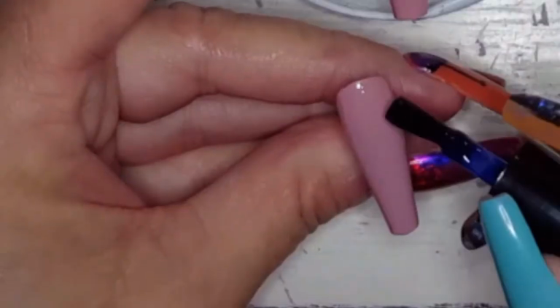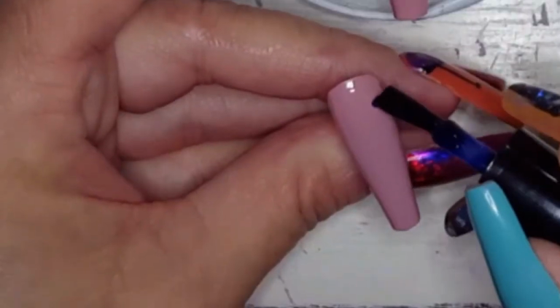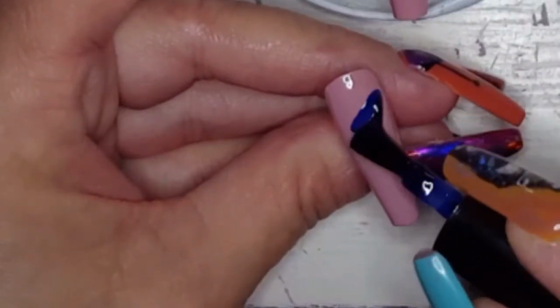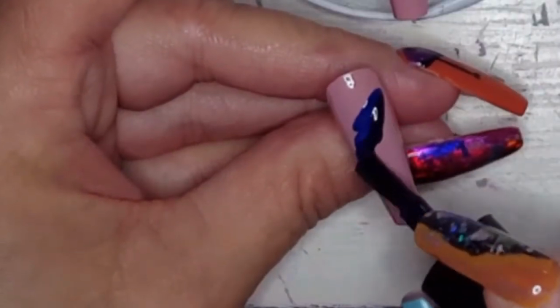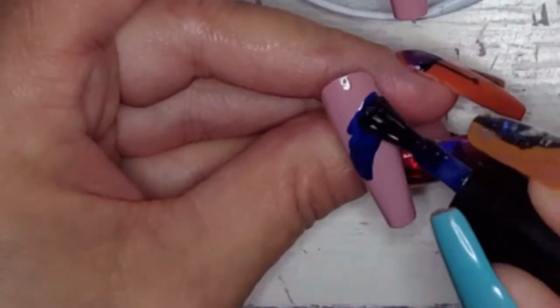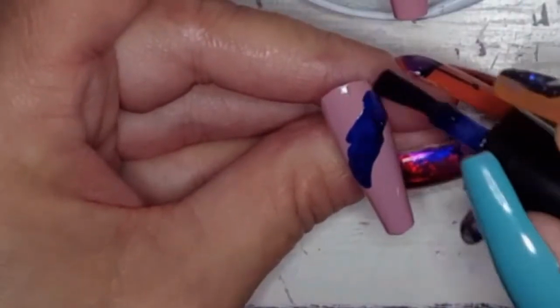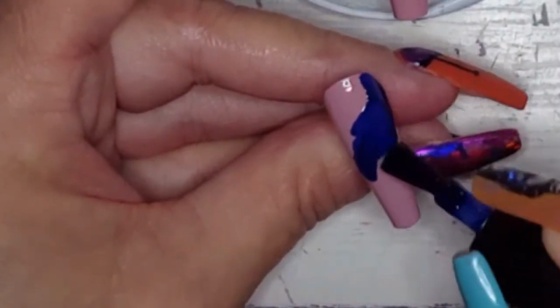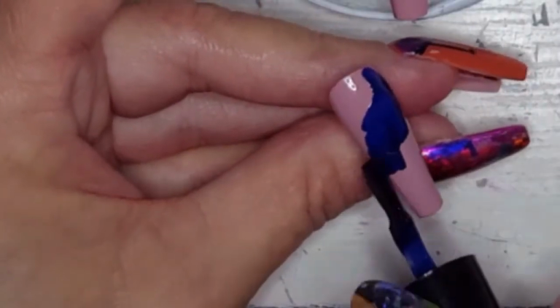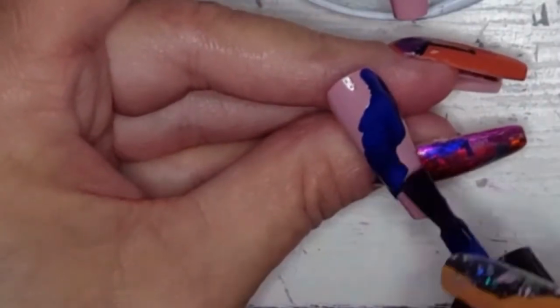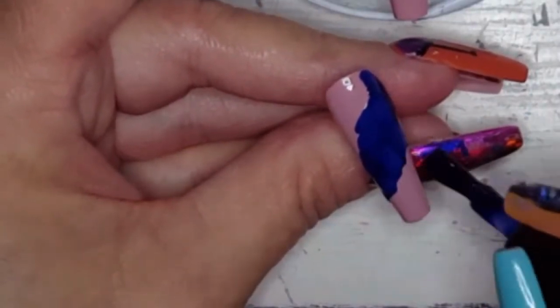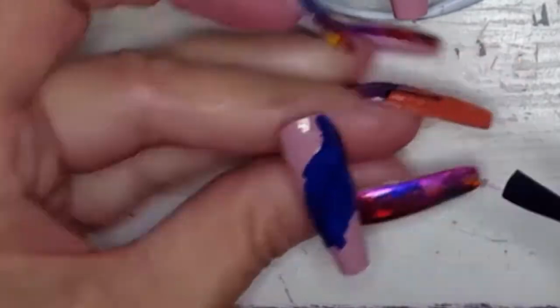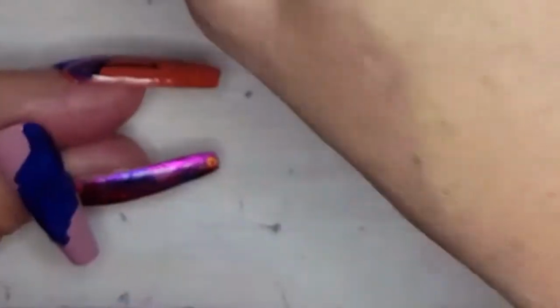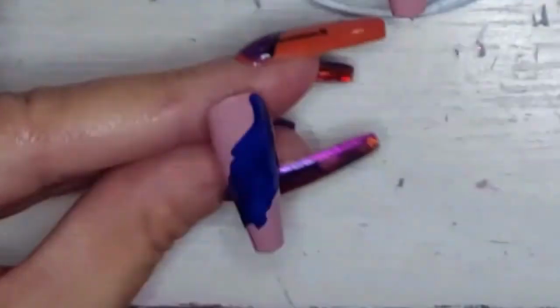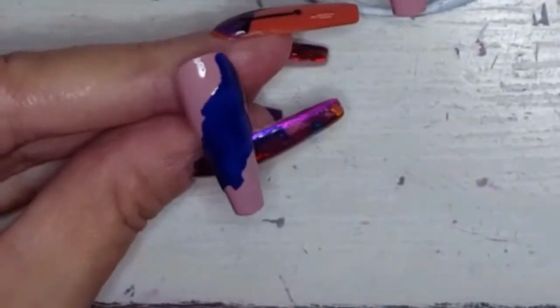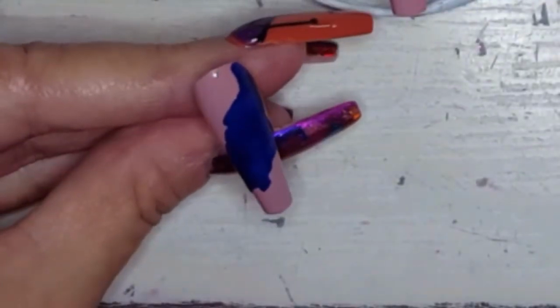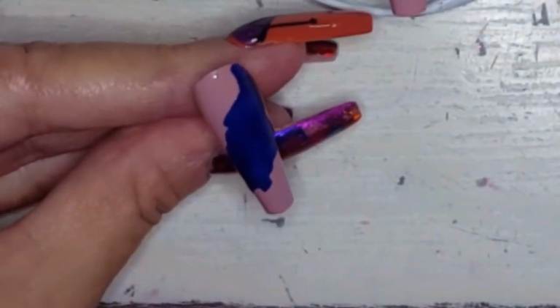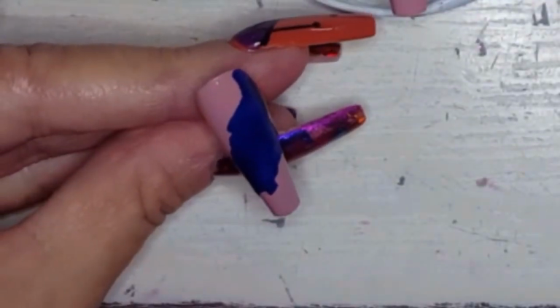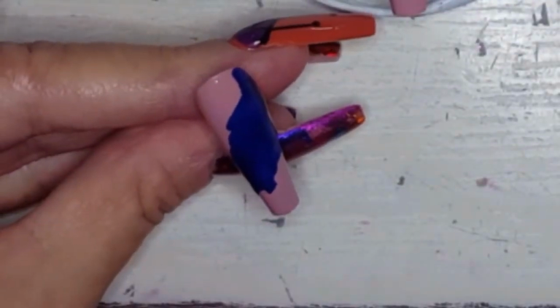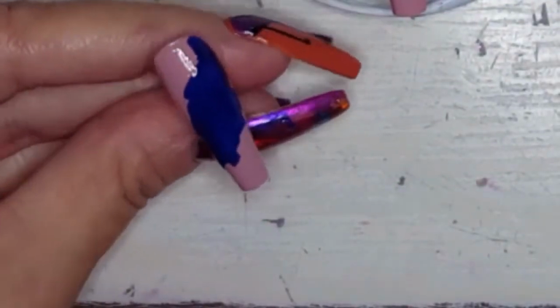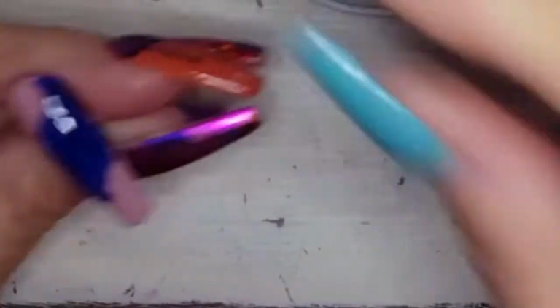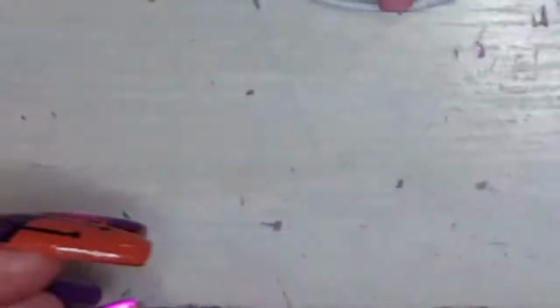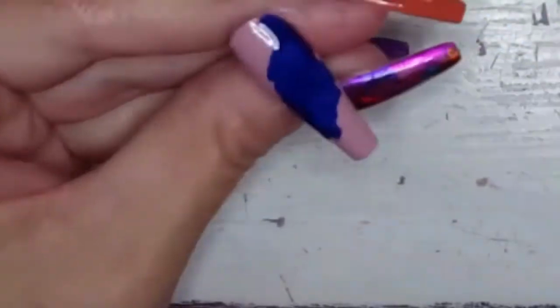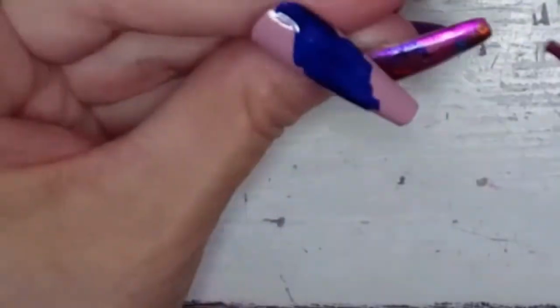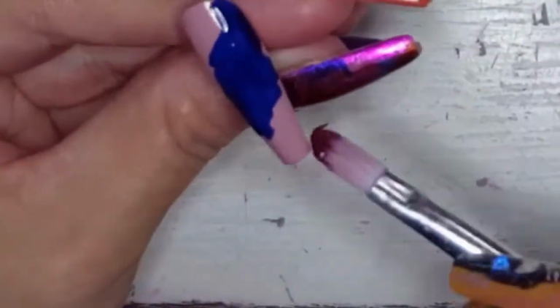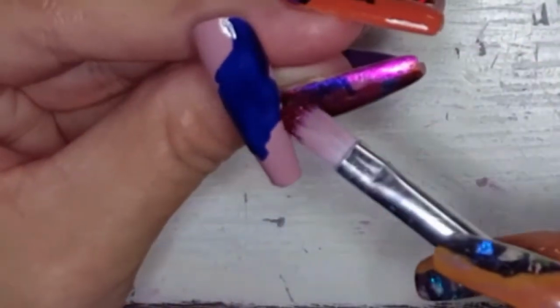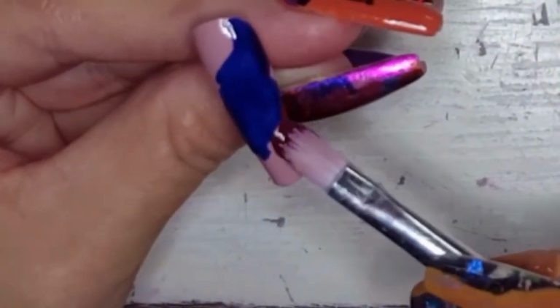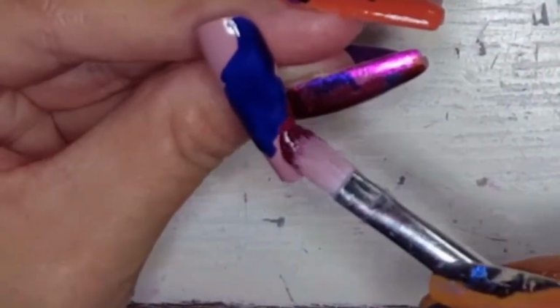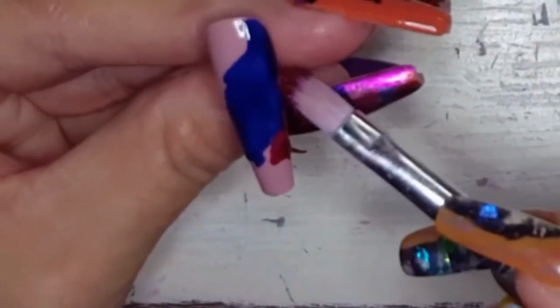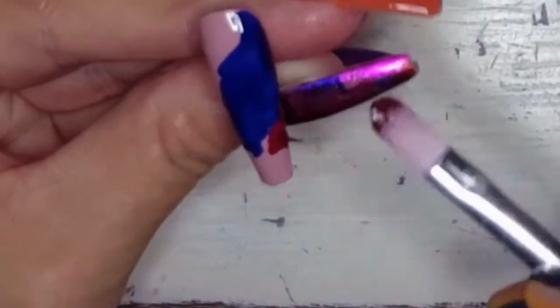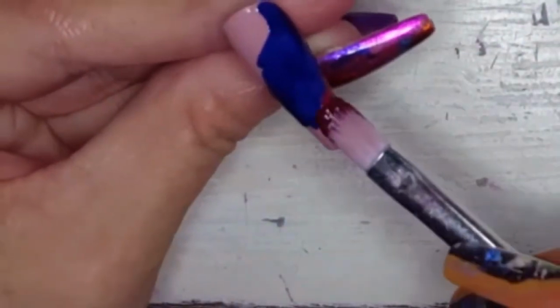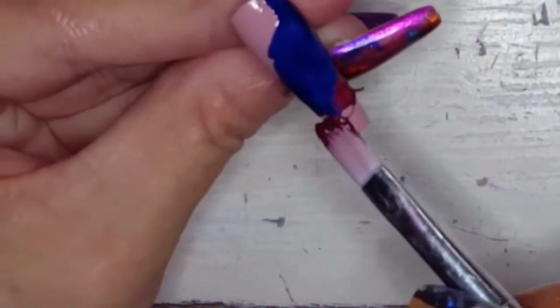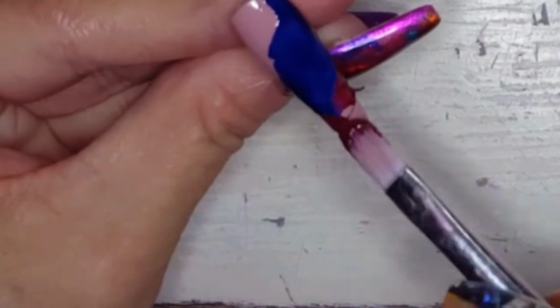Now we're going to get a little more up close on those lighter color nails. We're just going to smoosh the colors together. We're going to use a purple color, this pretty winey red color, and the blue color.